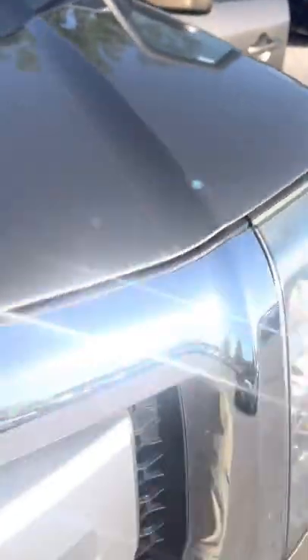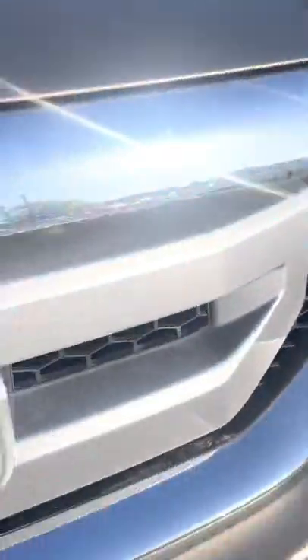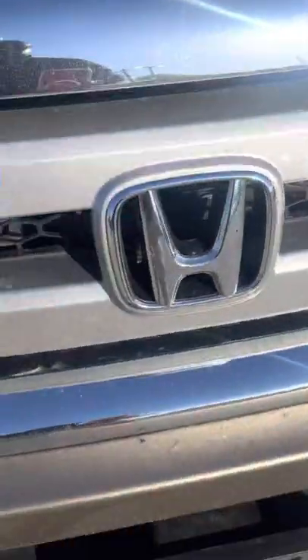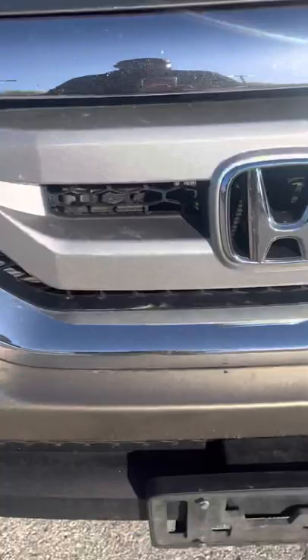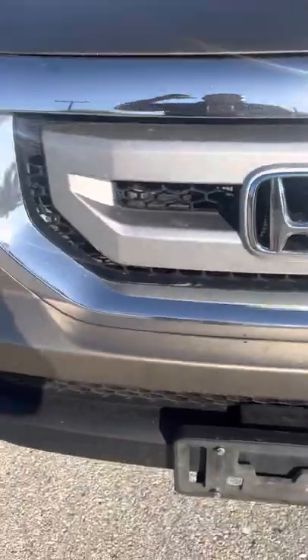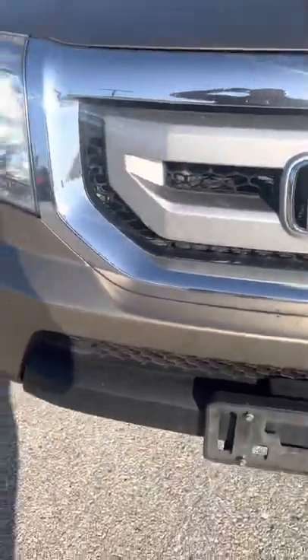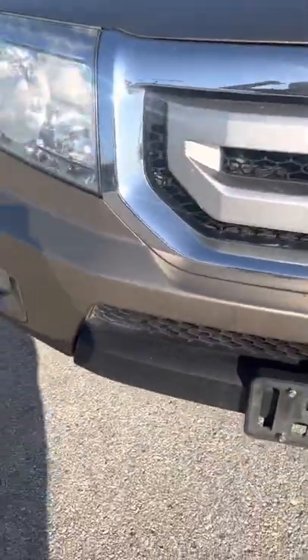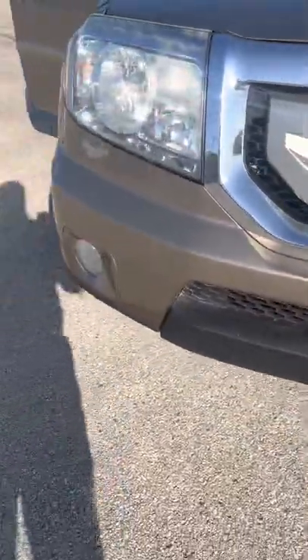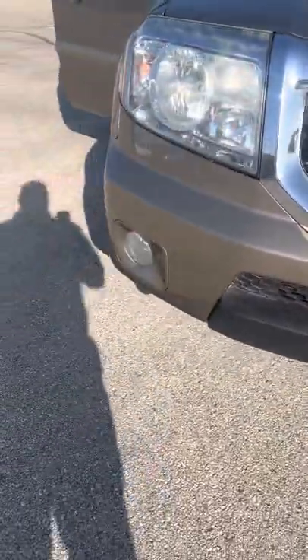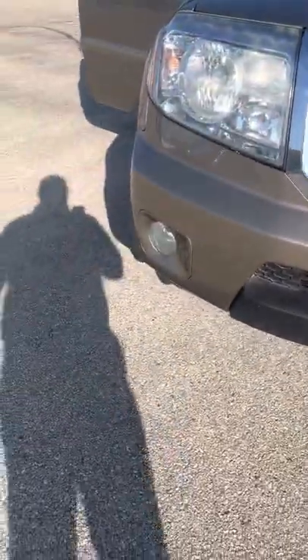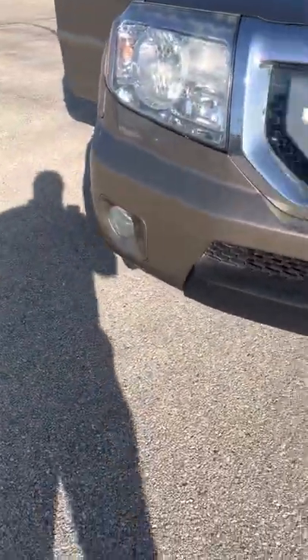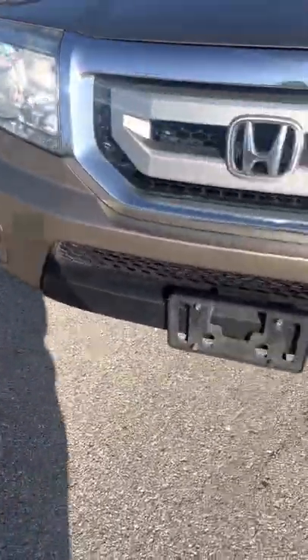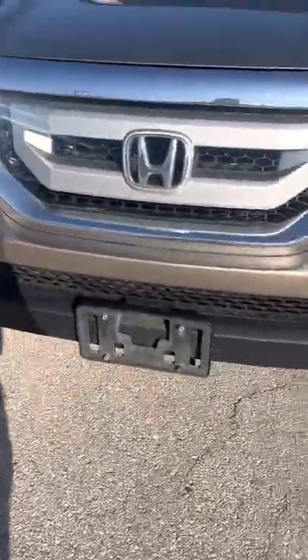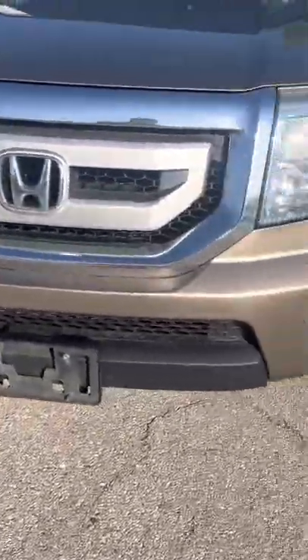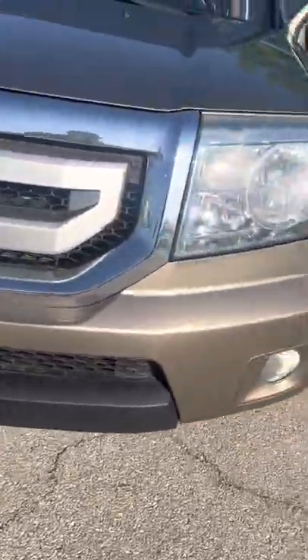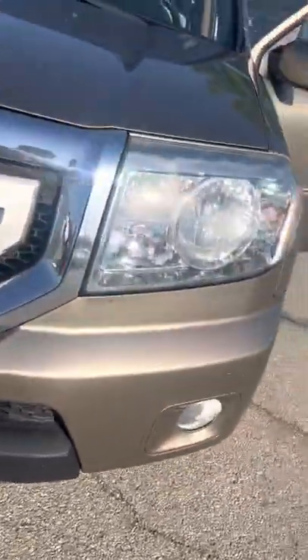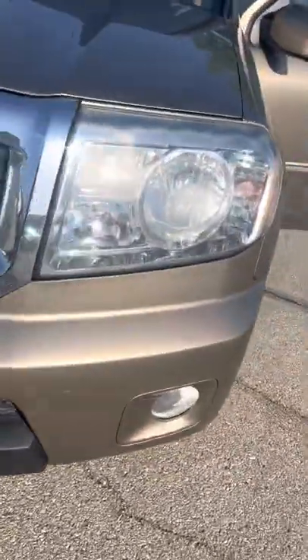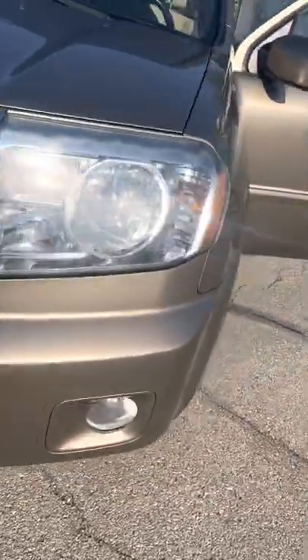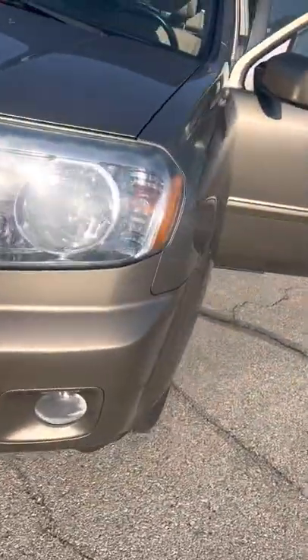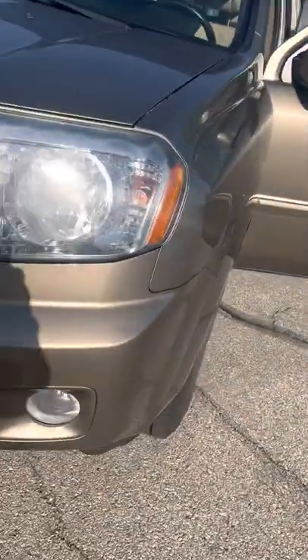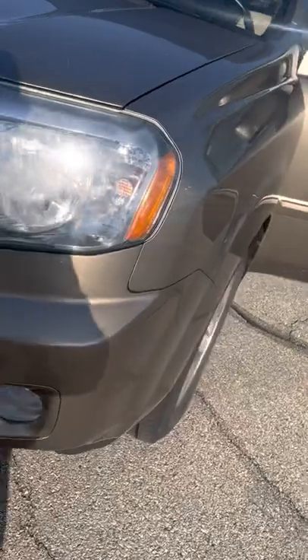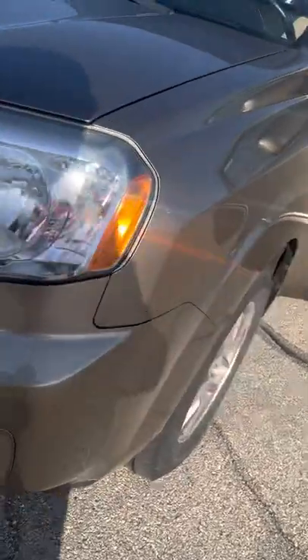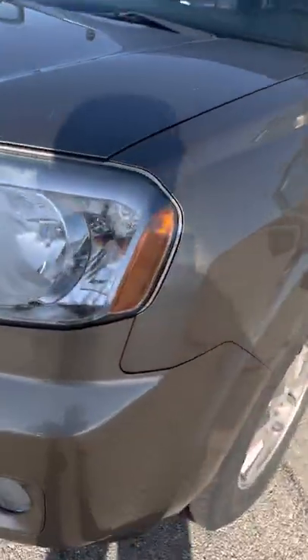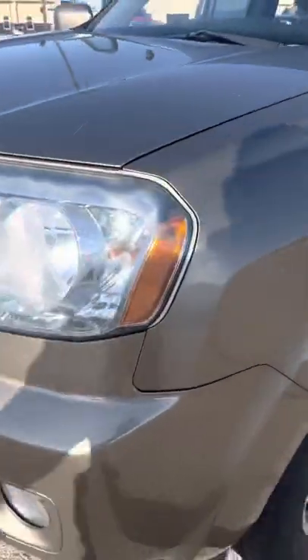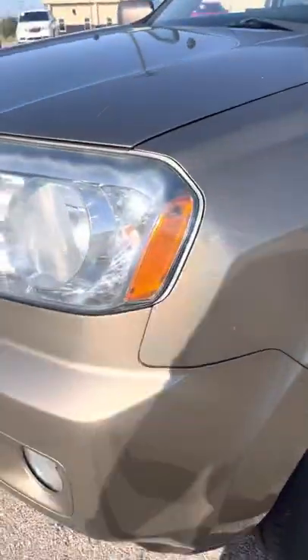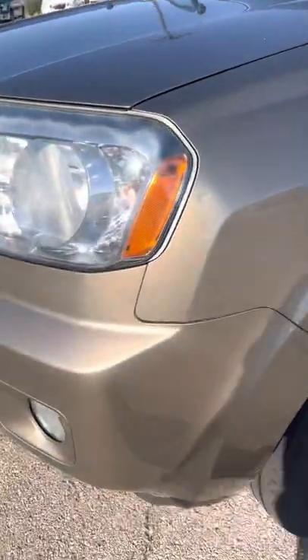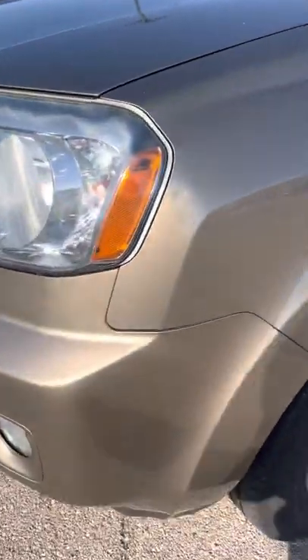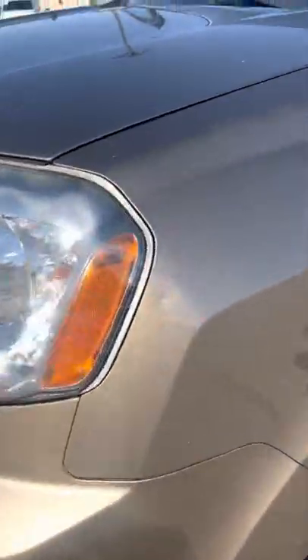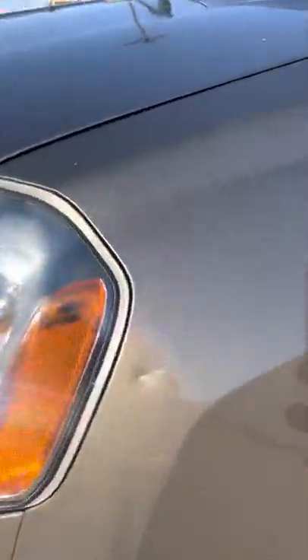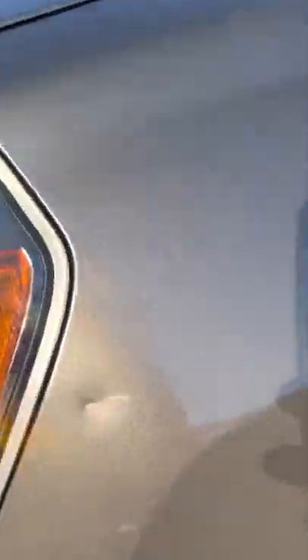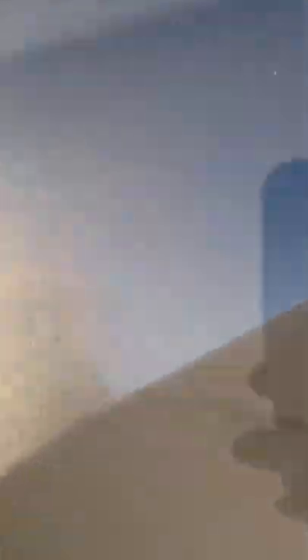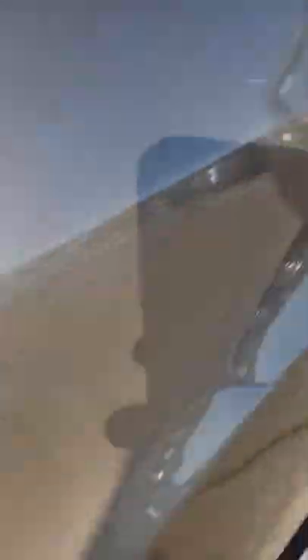Probably family road trips and stuff like that, I'm sure. It's got third row seating in it, all leather, and there's a DVD player in there as well. Here's some more dents and scratches here — just a few.